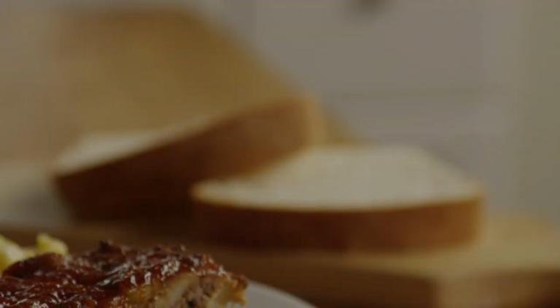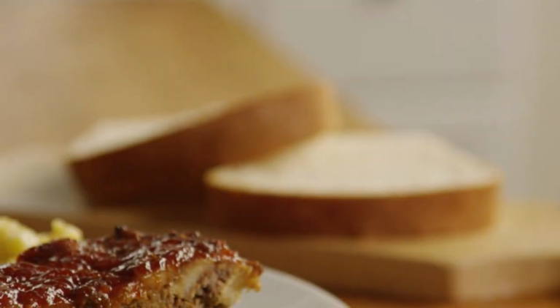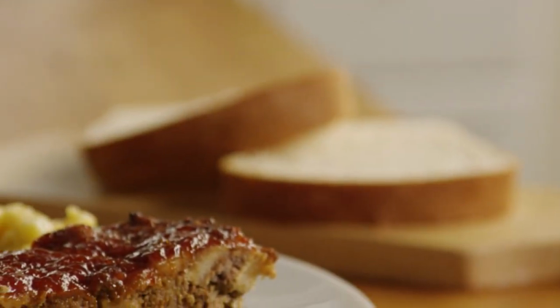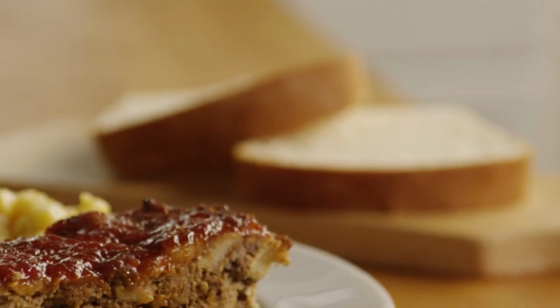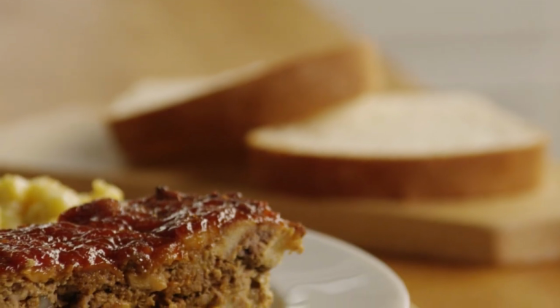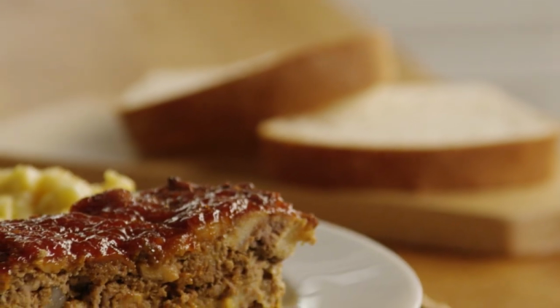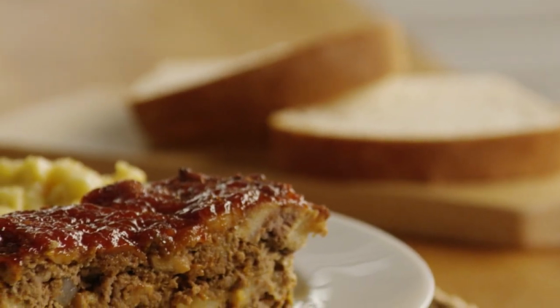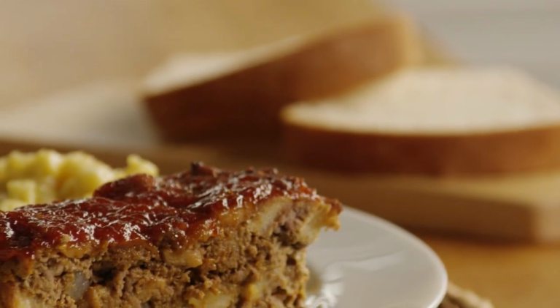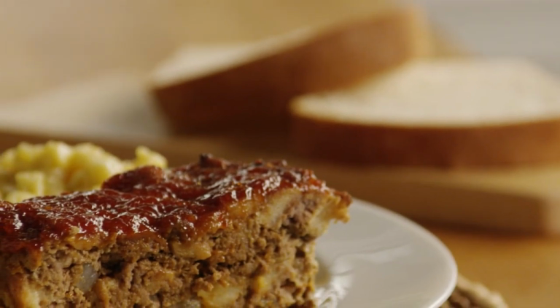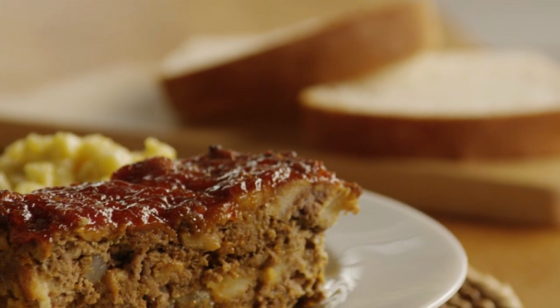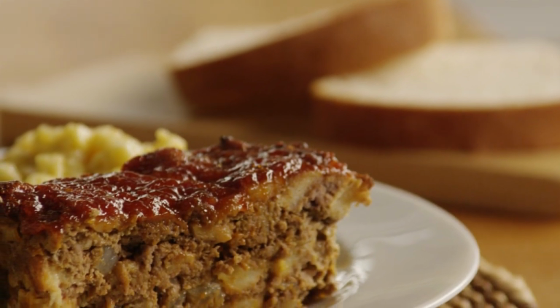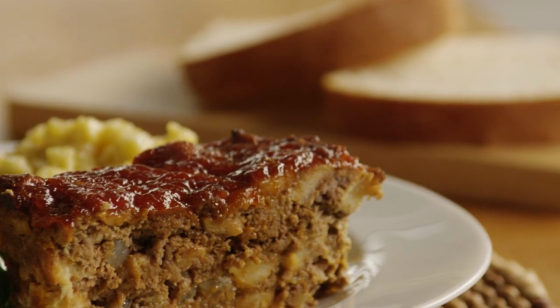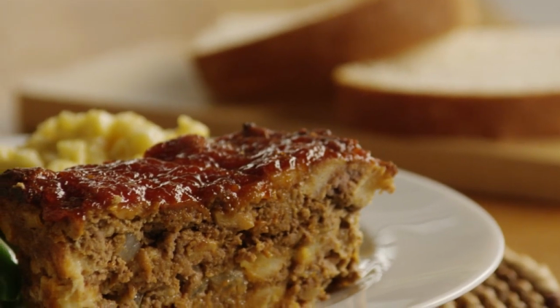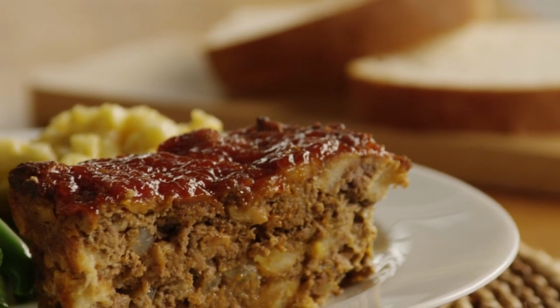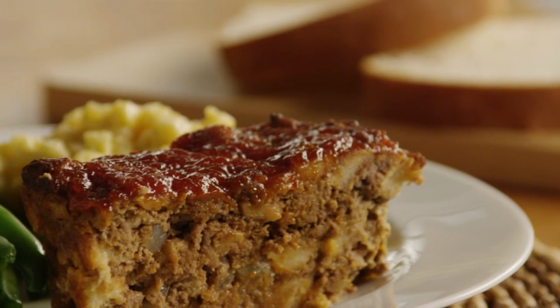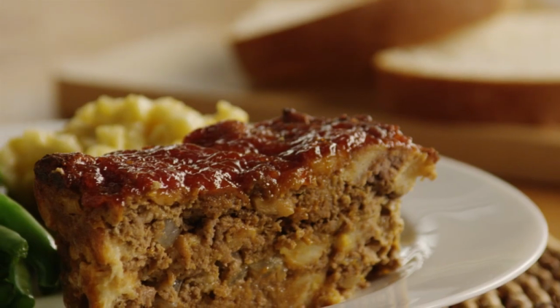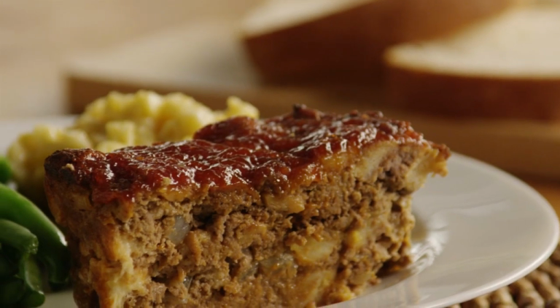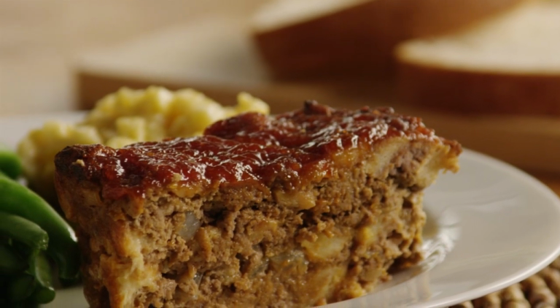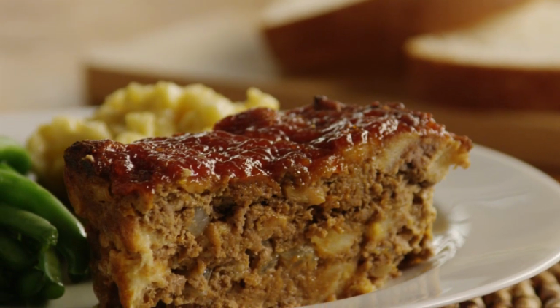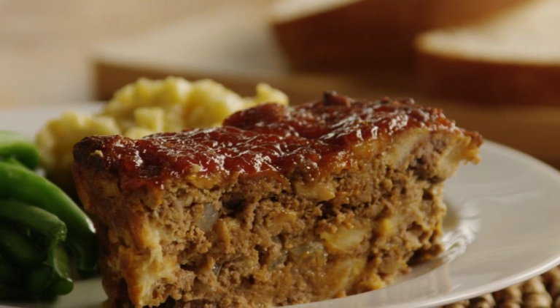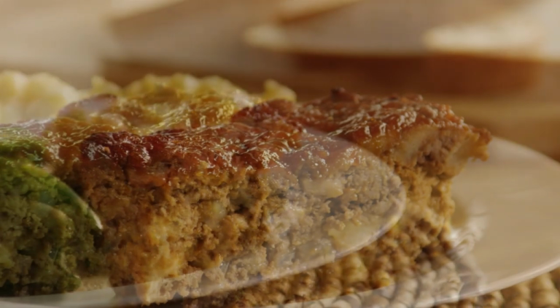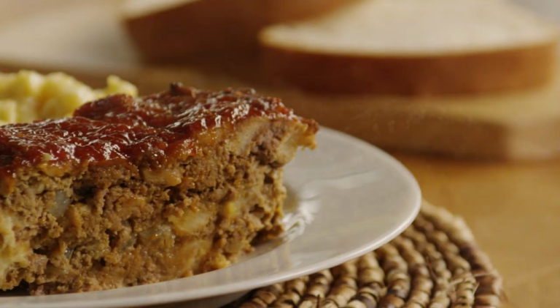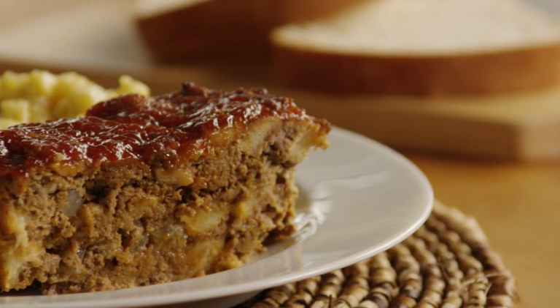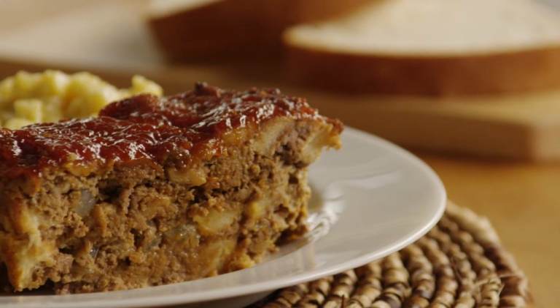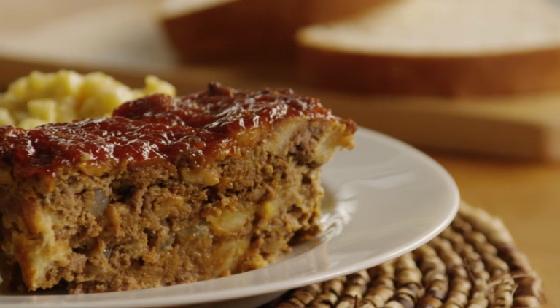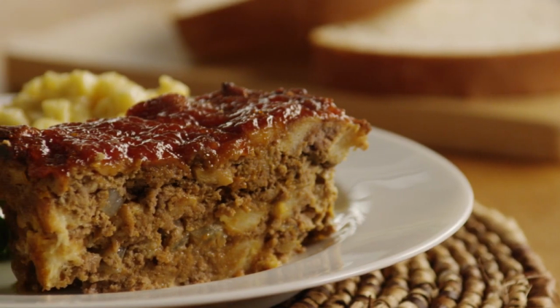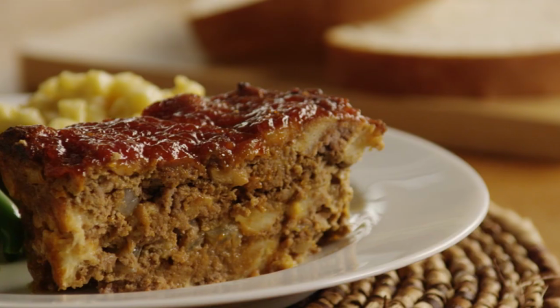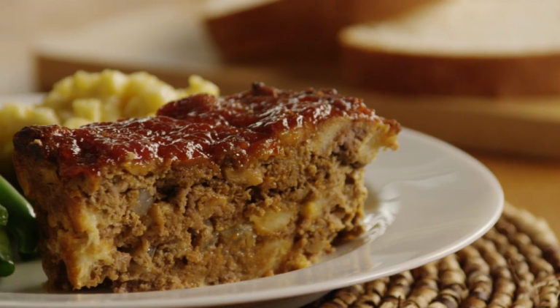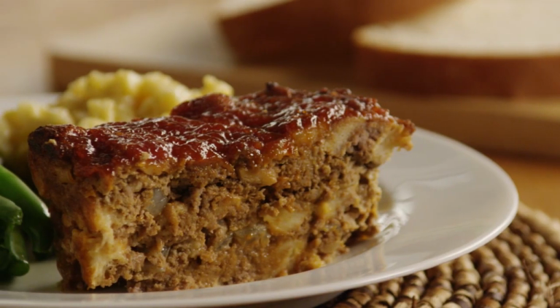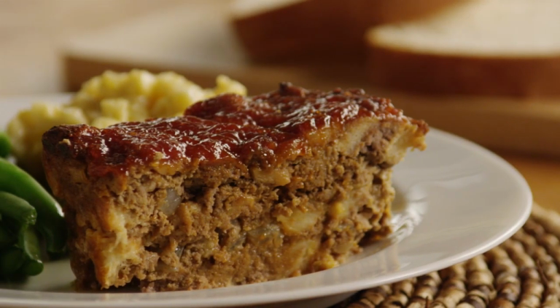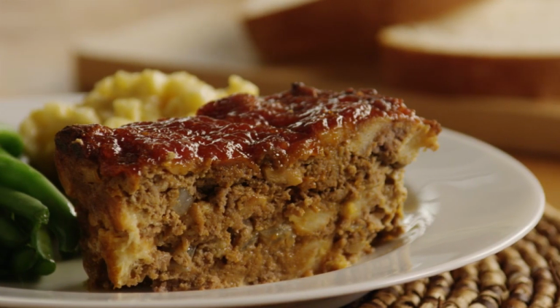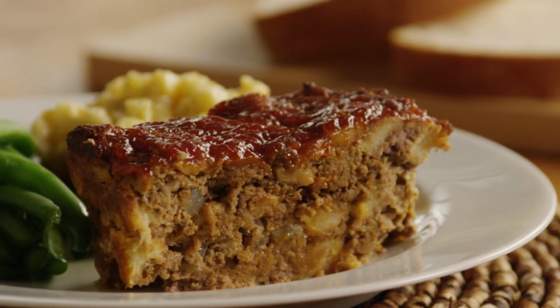All Recipes member Lauren N.J. says that Mary's meatloaf is the best meatloaf recipe she has tried to date. Her husband even loves it, and he used to hate meatloaf. Thanks to All Recipes member Mary Robinson for sharing this recipe.